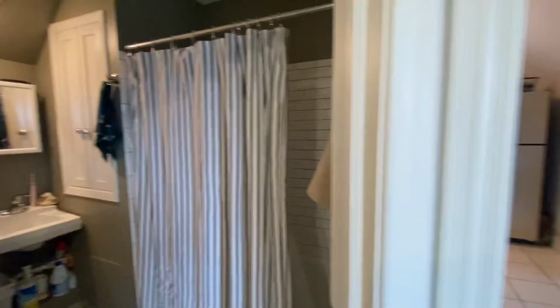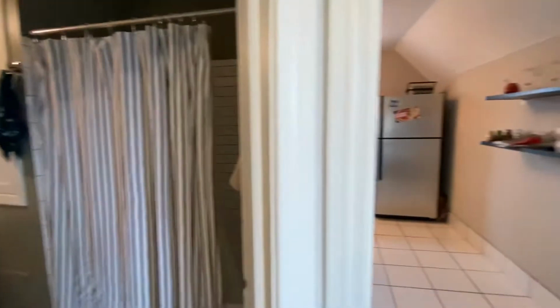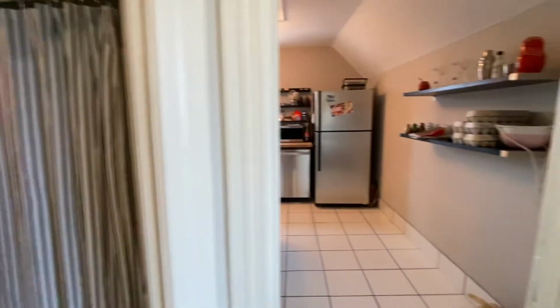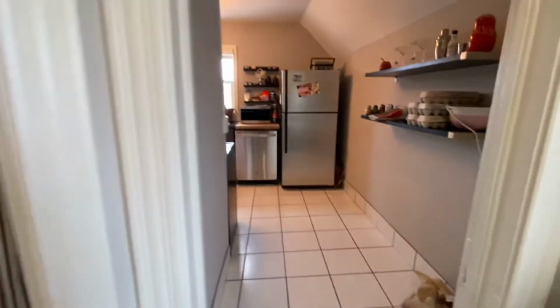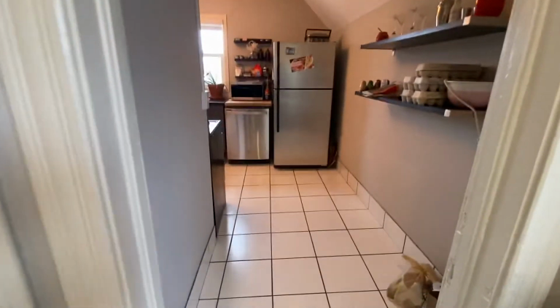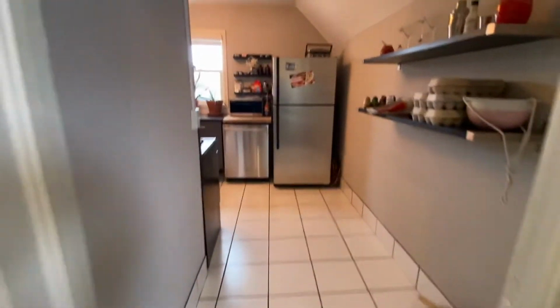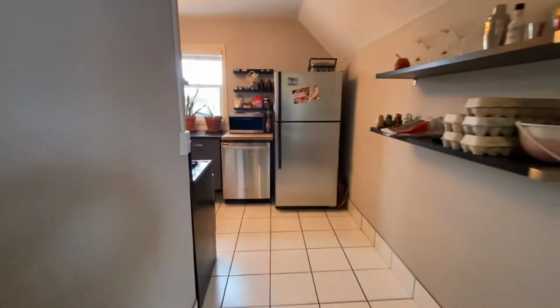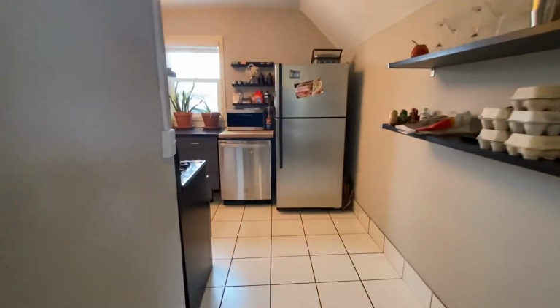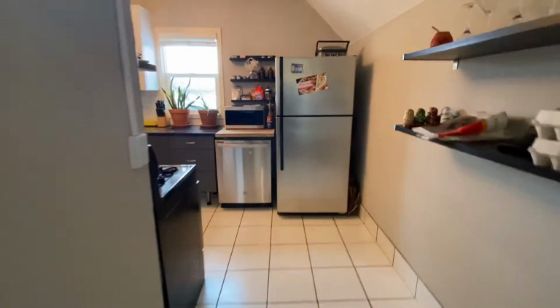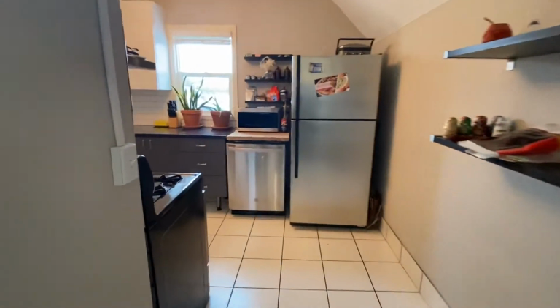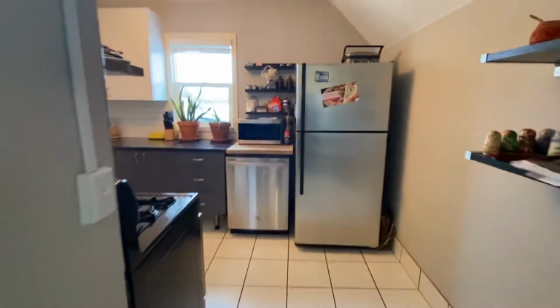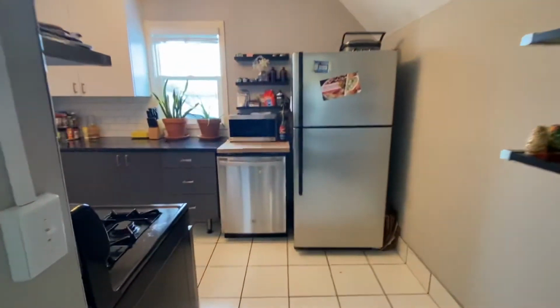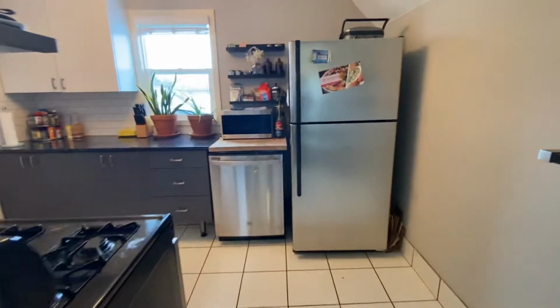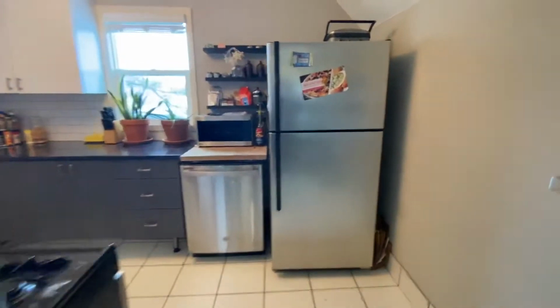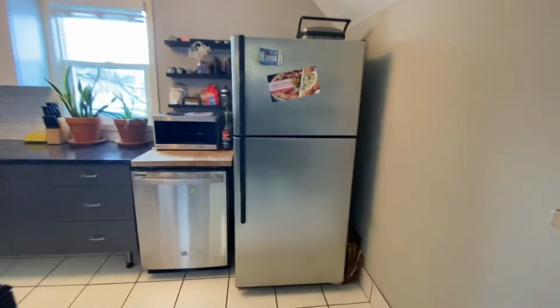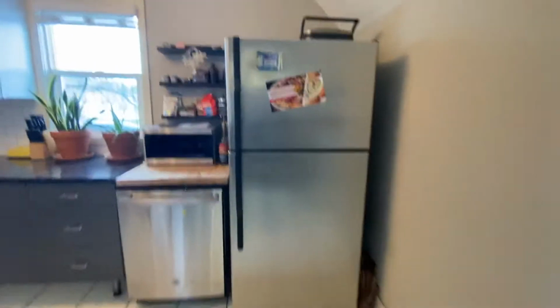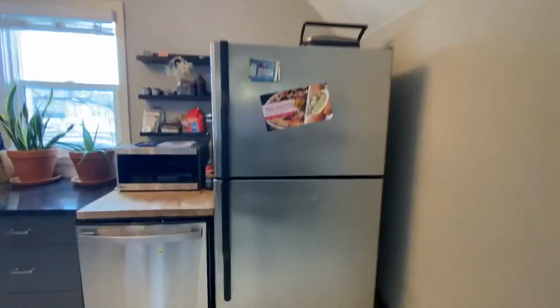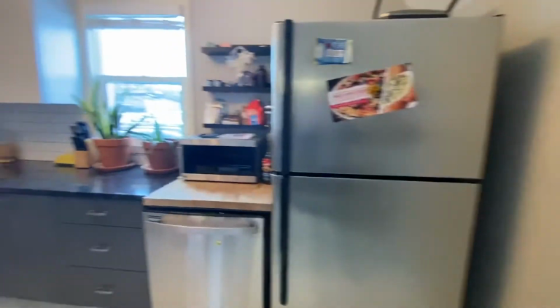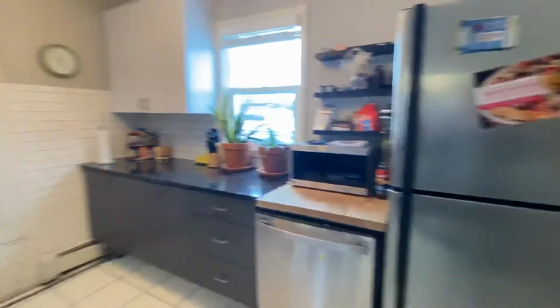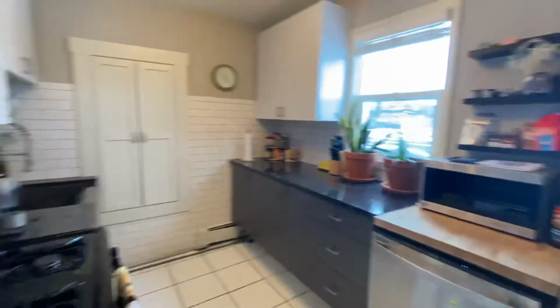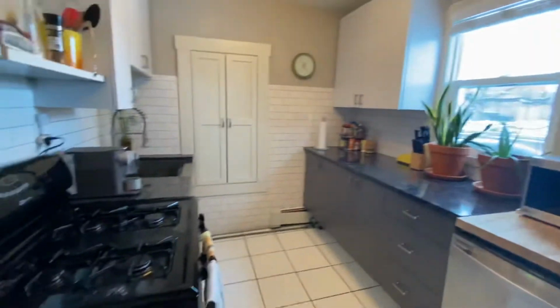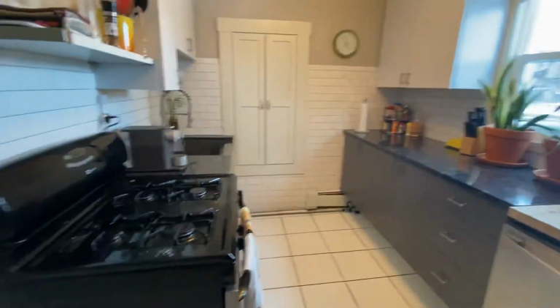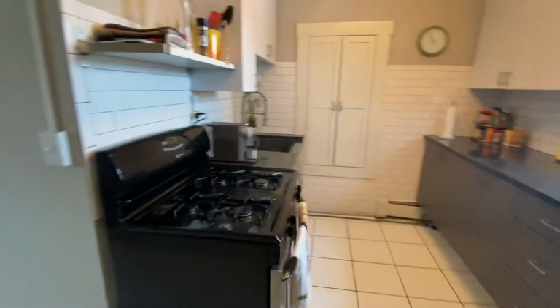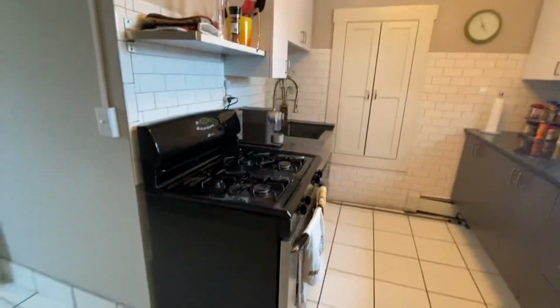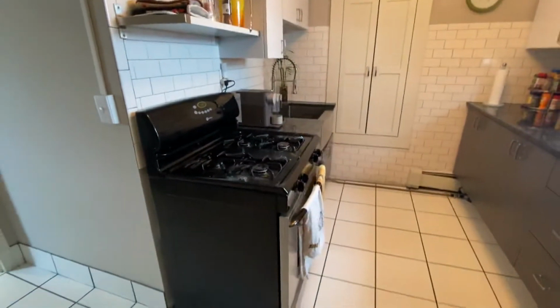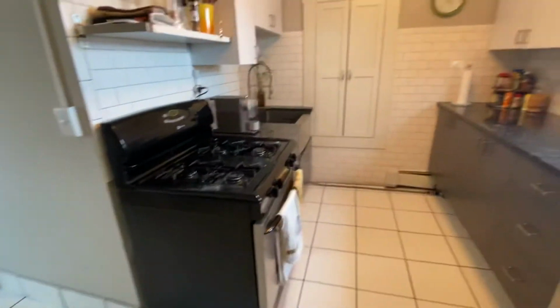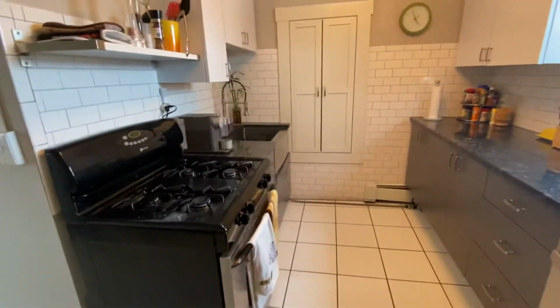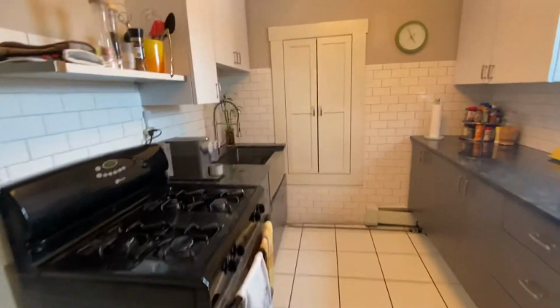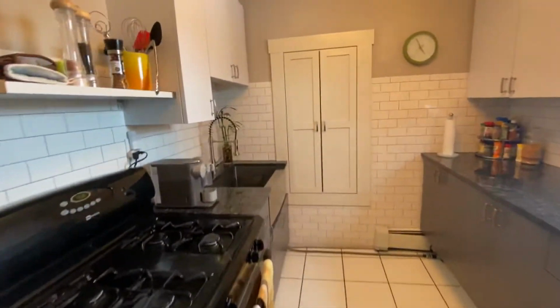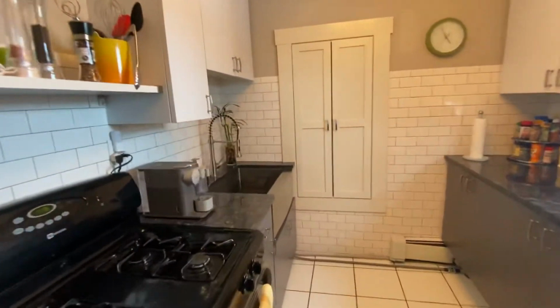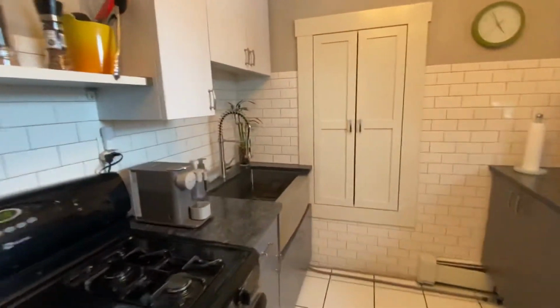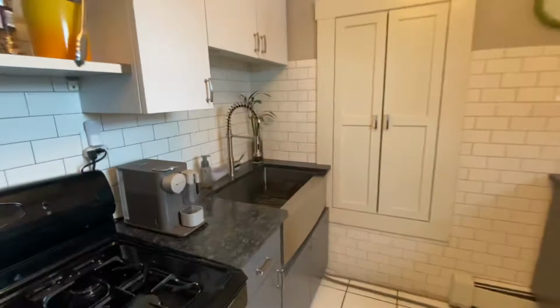And then the kitchen — the kitchen is awesome. Another bonus is your dishwasher. Stainless steel appliances. Nice big gas range stove. Look at that great sink as well.